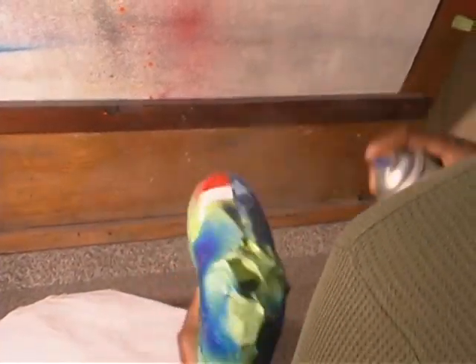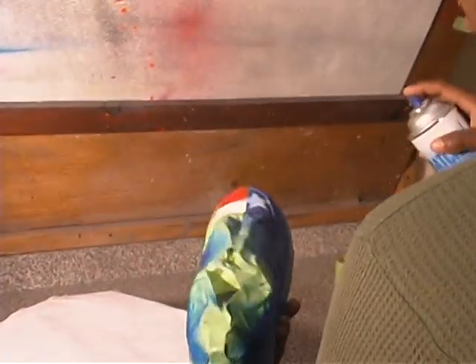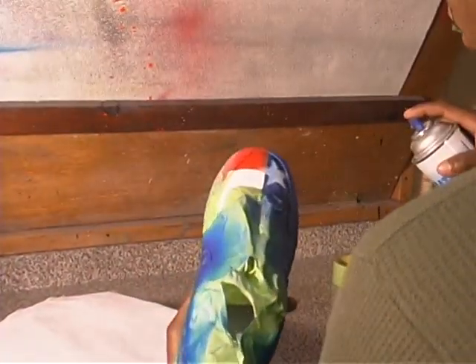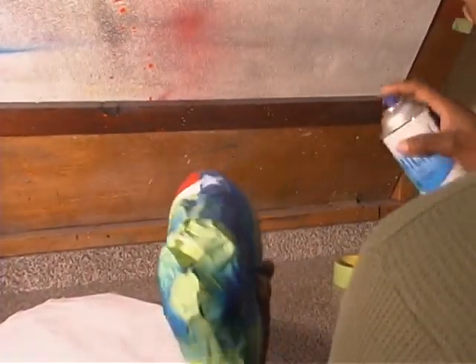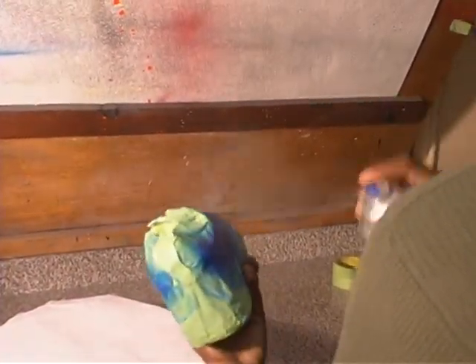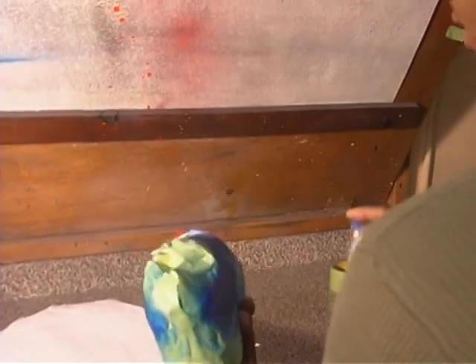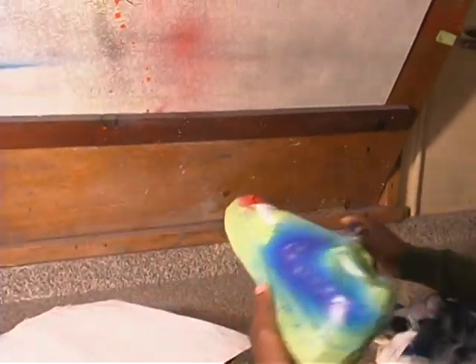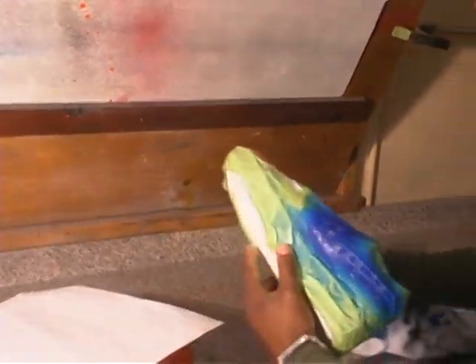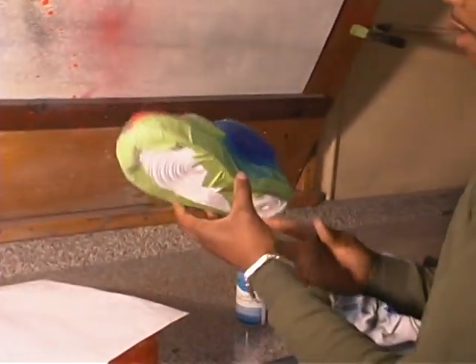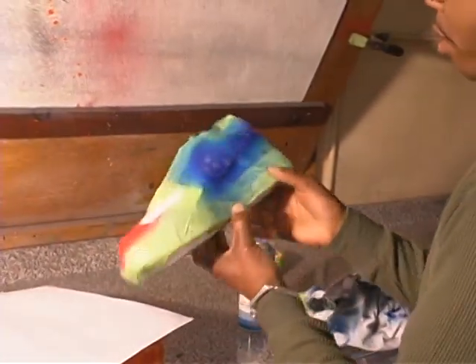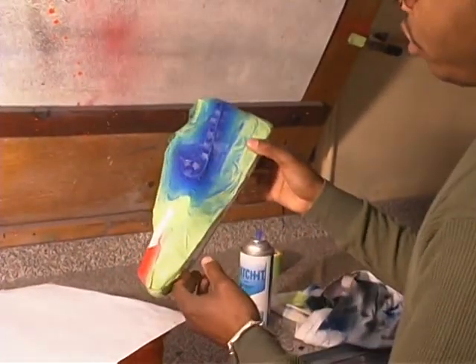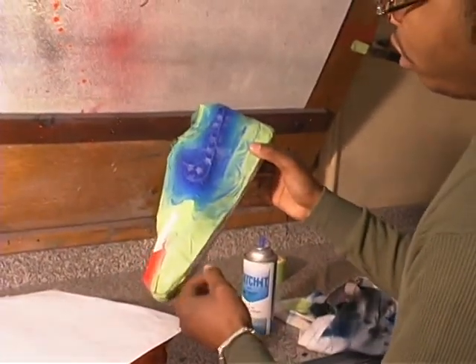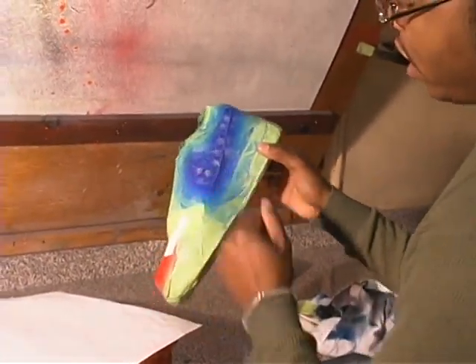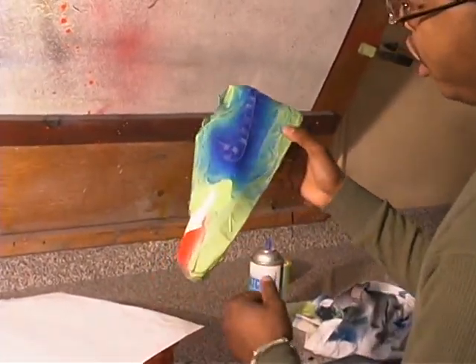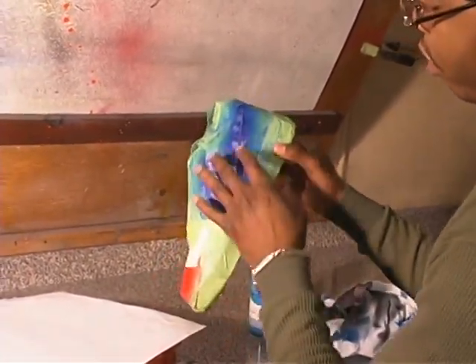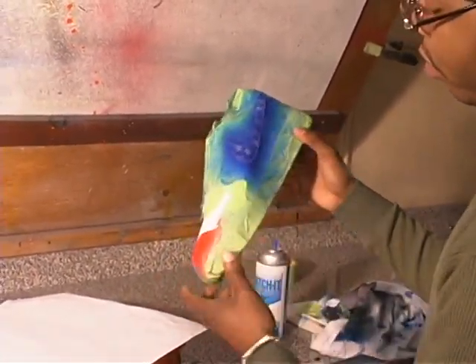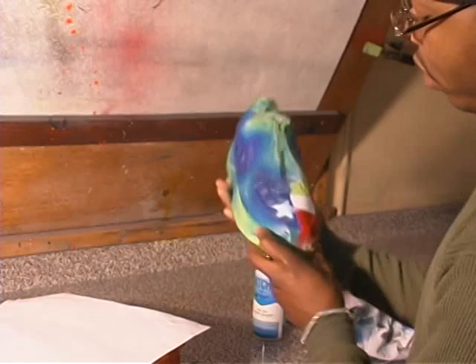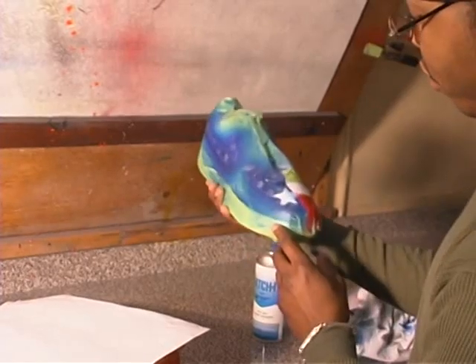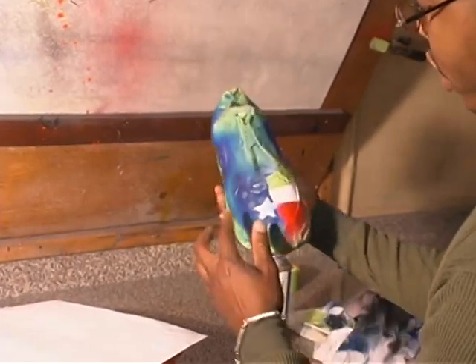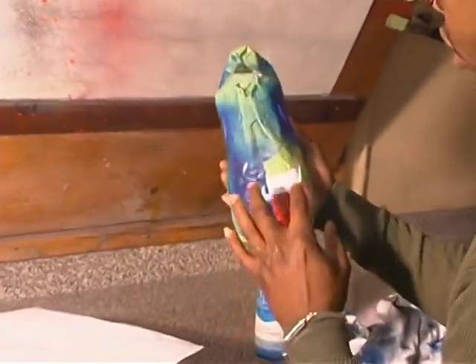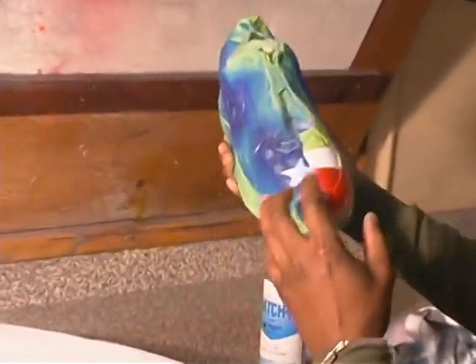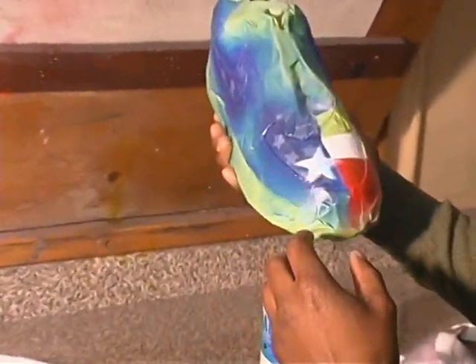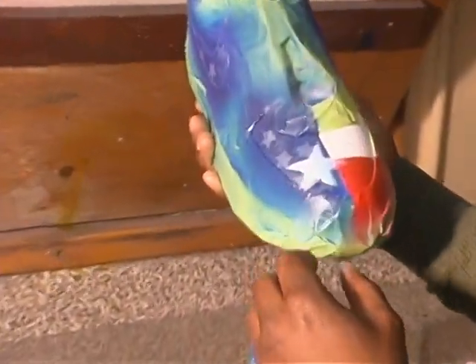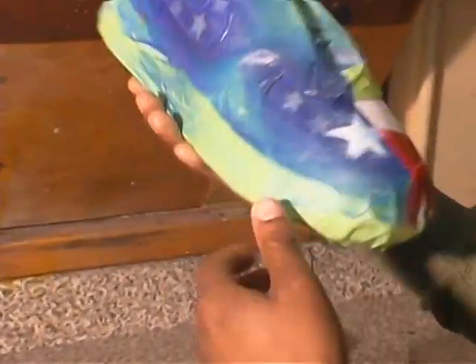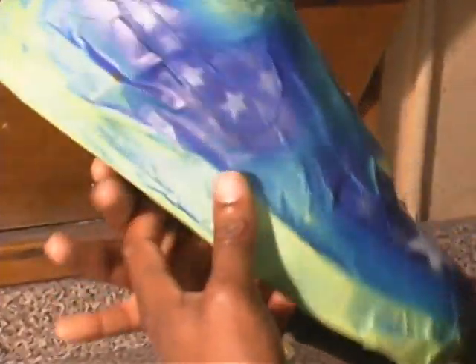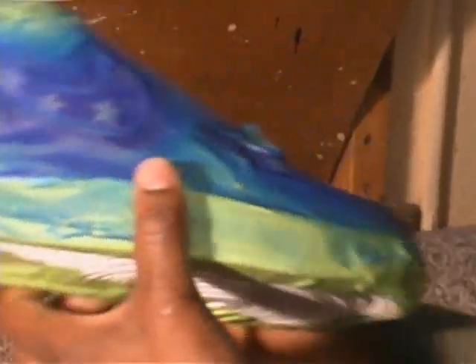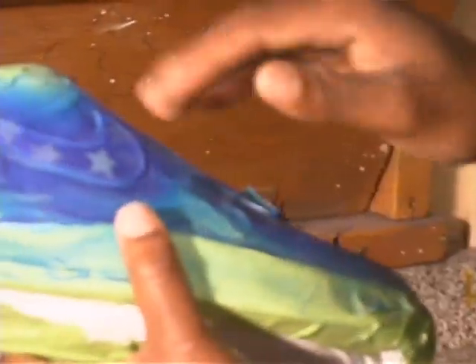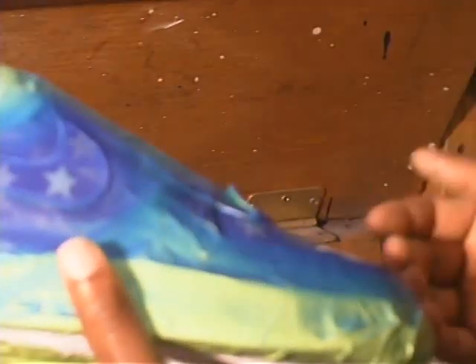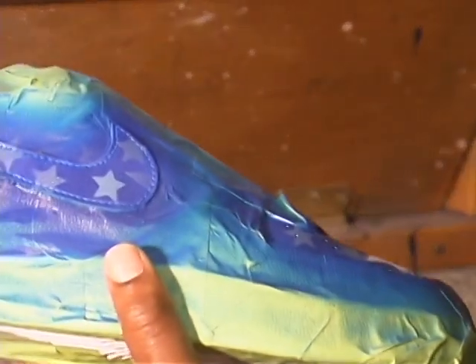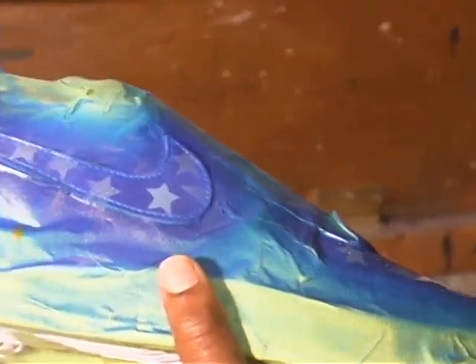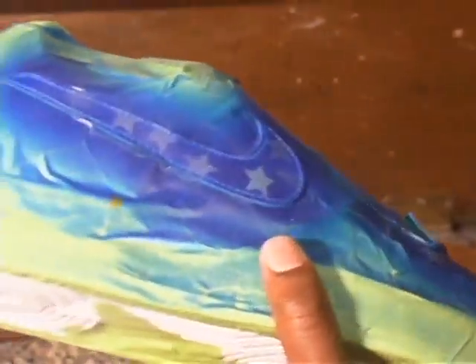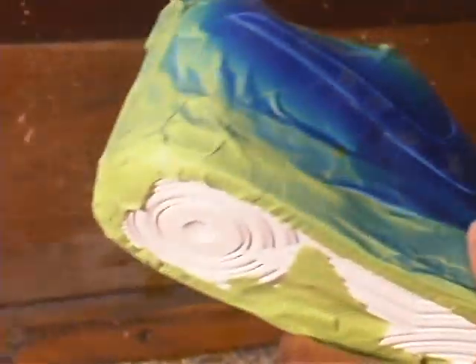A lot of times we clear coat it outside because the fumes can kind of get to you. But that's basically what you want to do — you got a nice little shine. The pearl is just coming through on the front, you got the stars, the red is real nice and bright, the white is opaque on both ends. You got a real nice shoe right here.